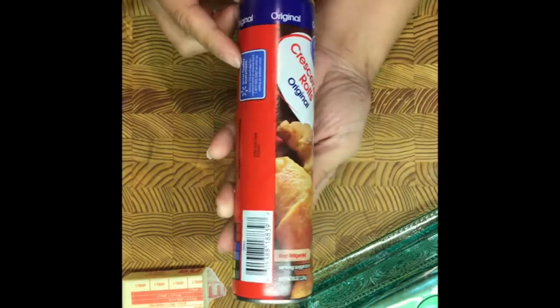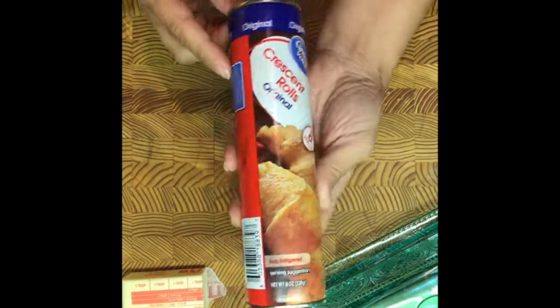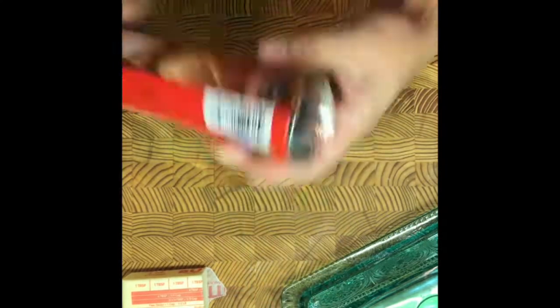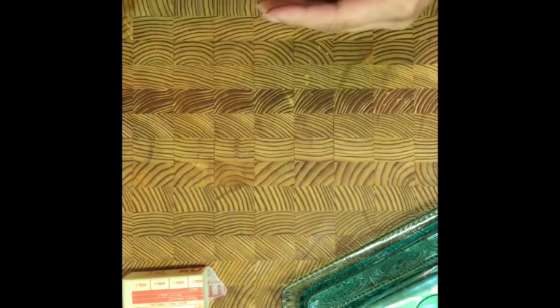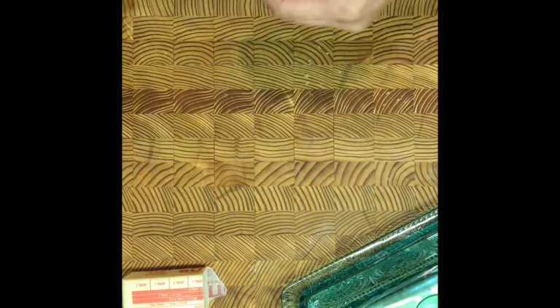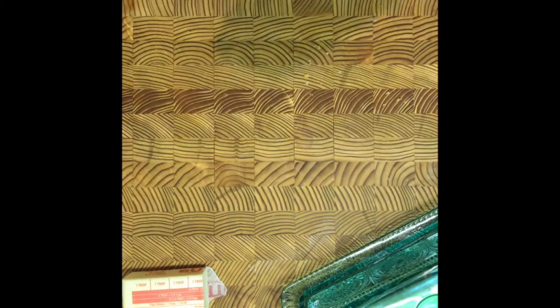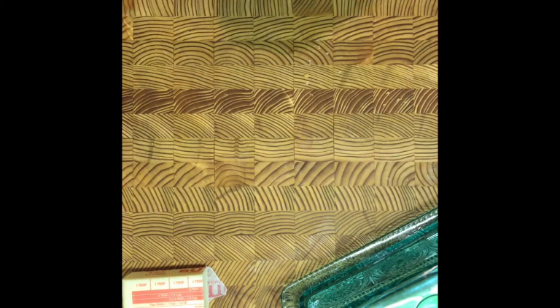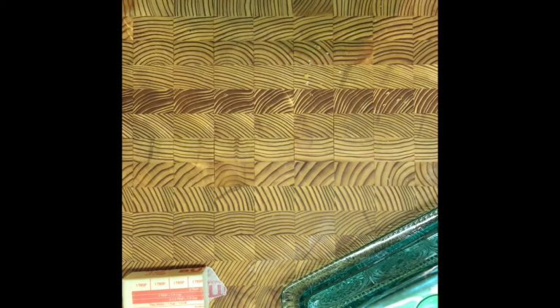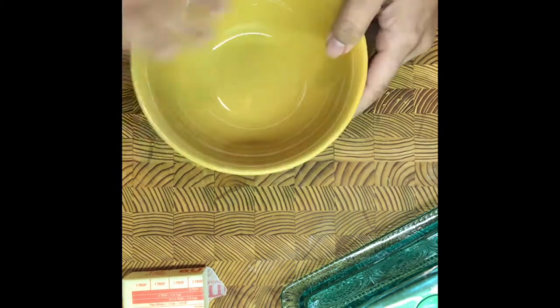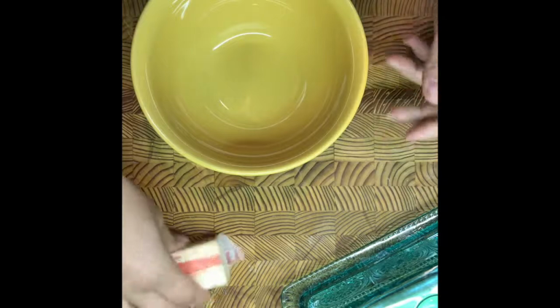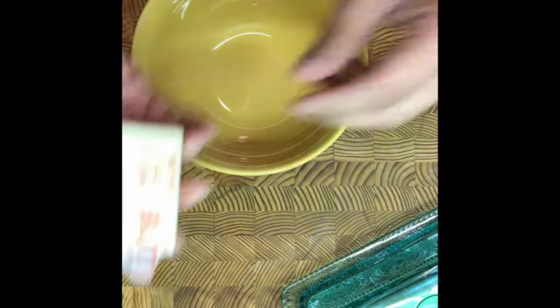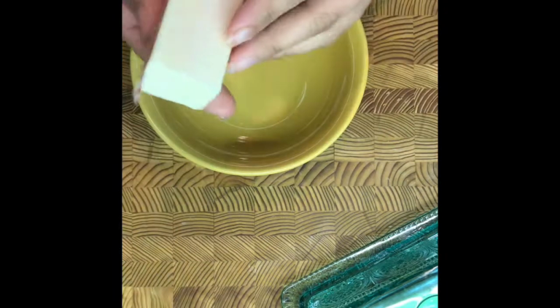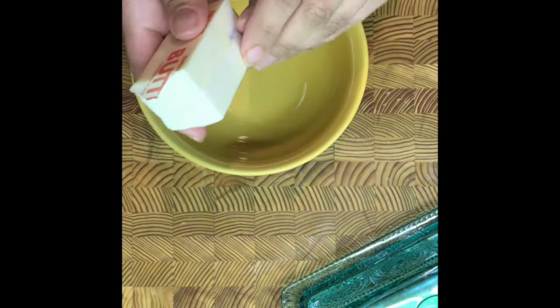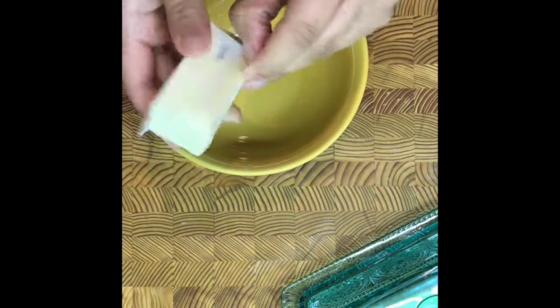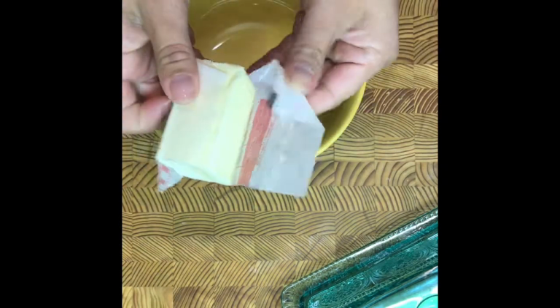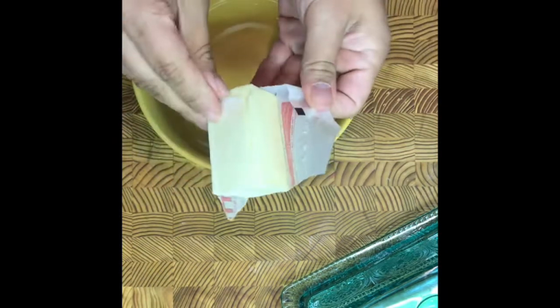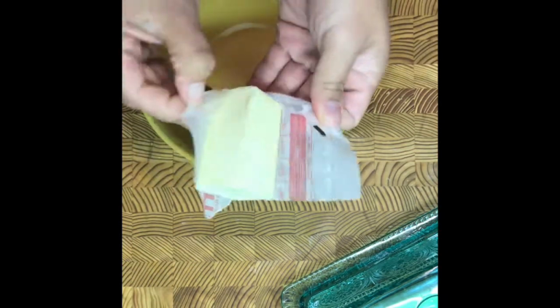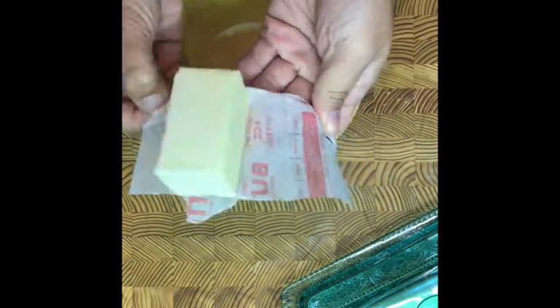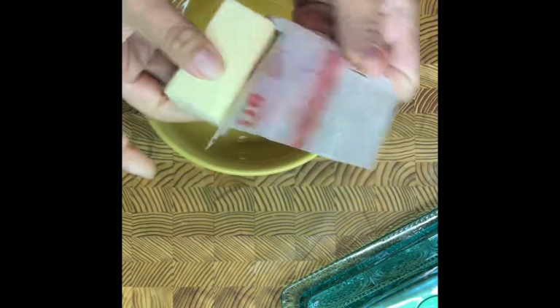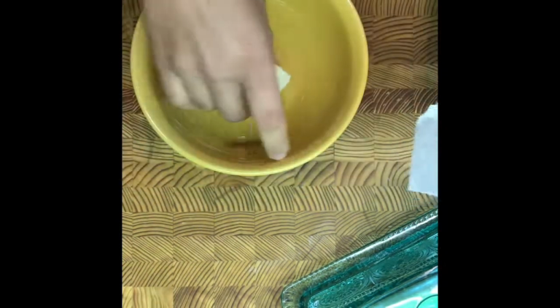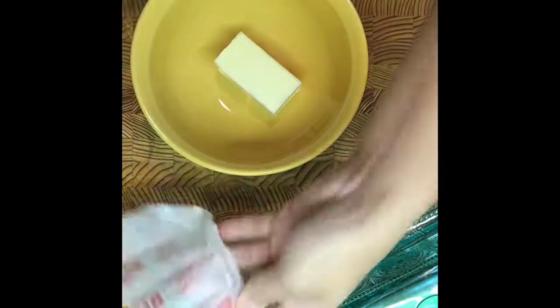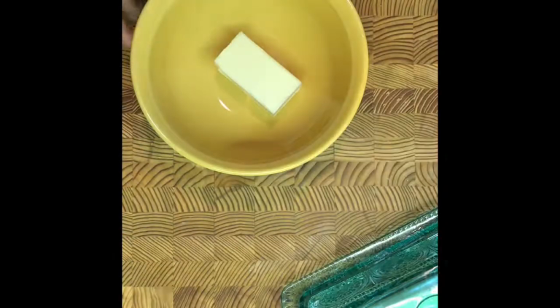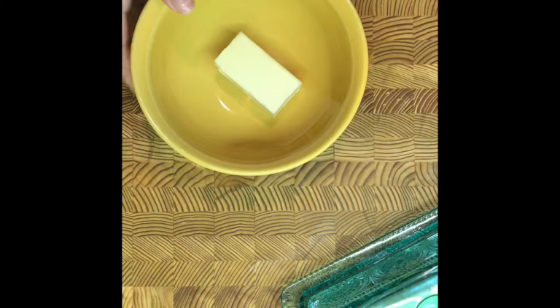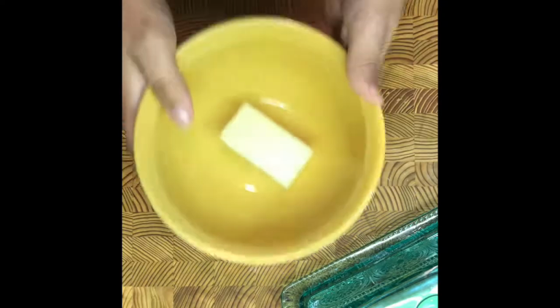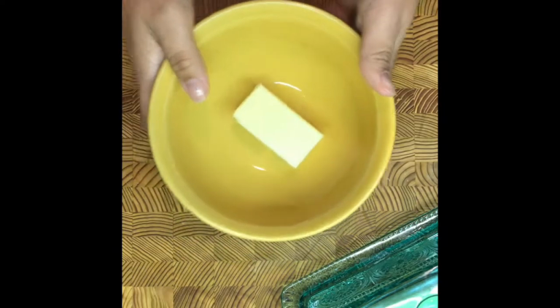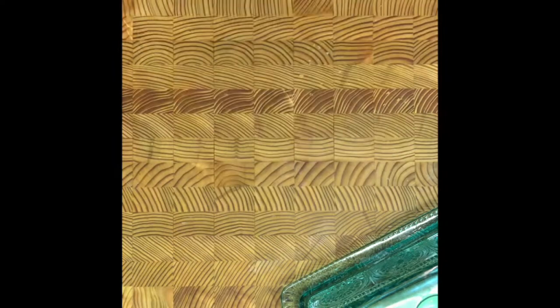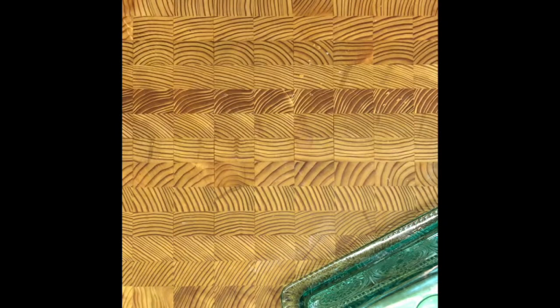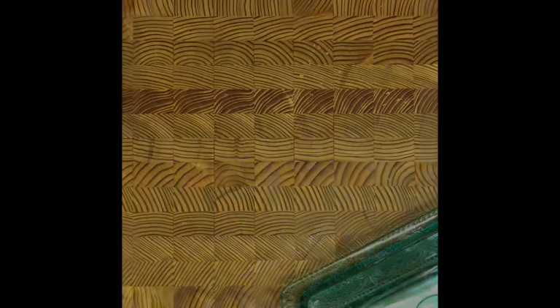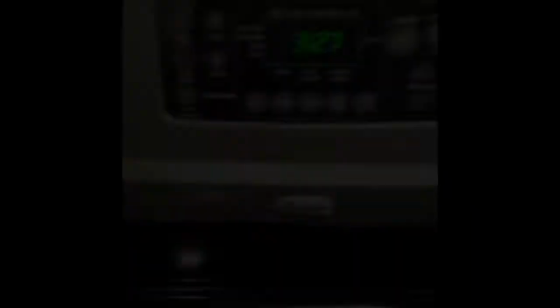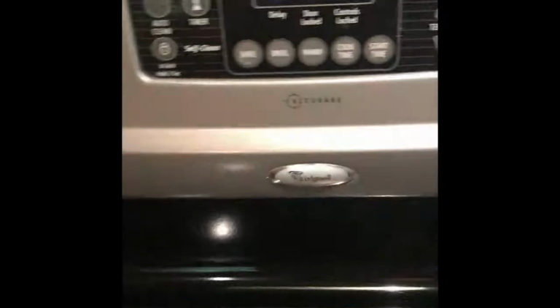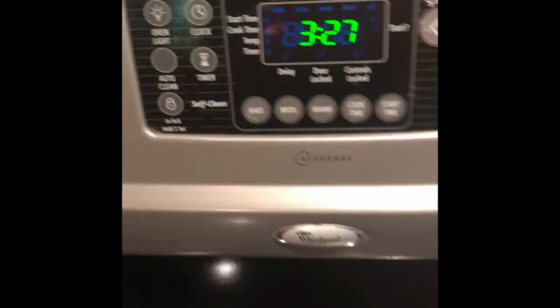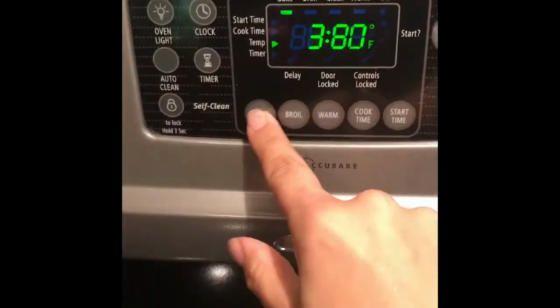Then you're going to get the original crescent rolls — it makes 8, so this recipe makes 8. We're just going to take this butter and melt it down, then add some seasonings to give it that garlicky, seasoned flavor.